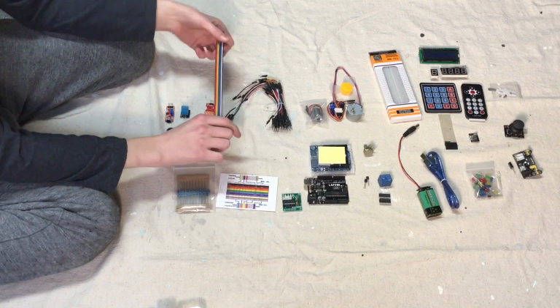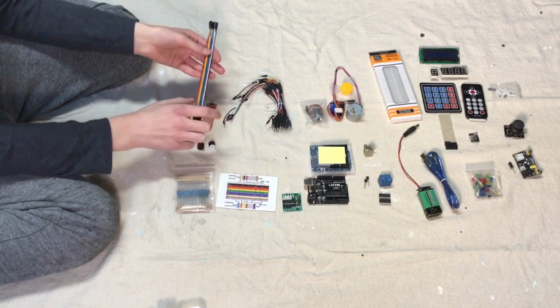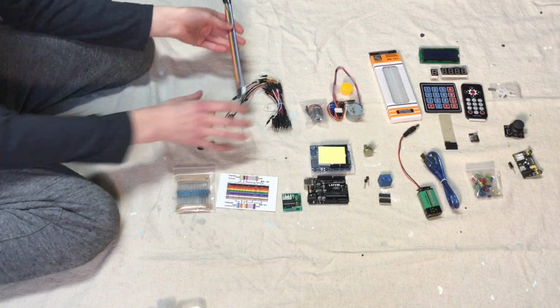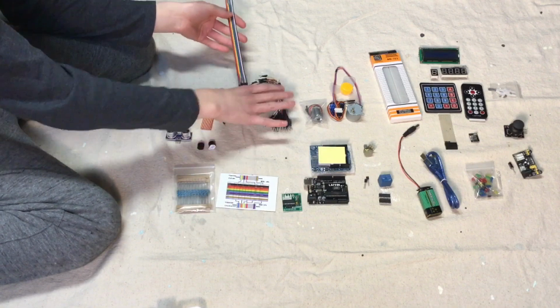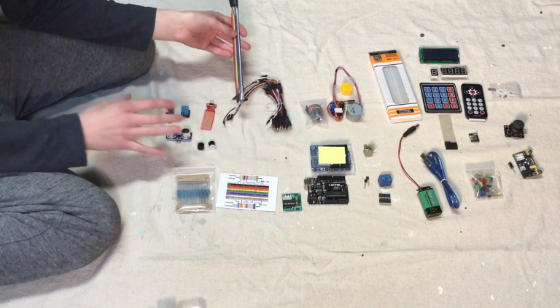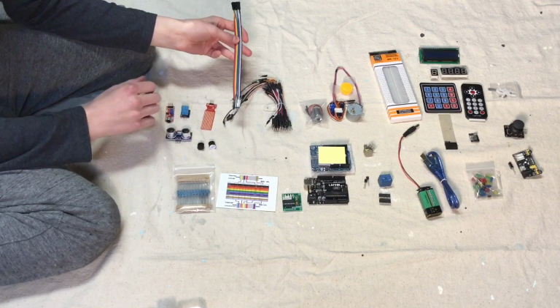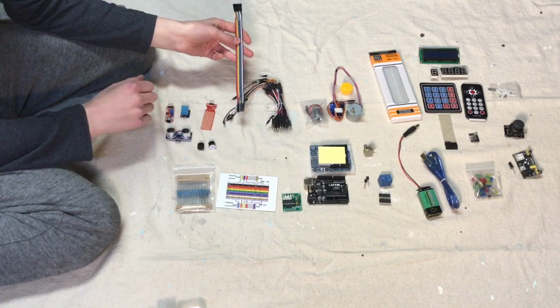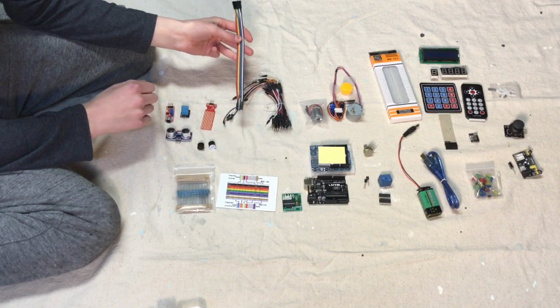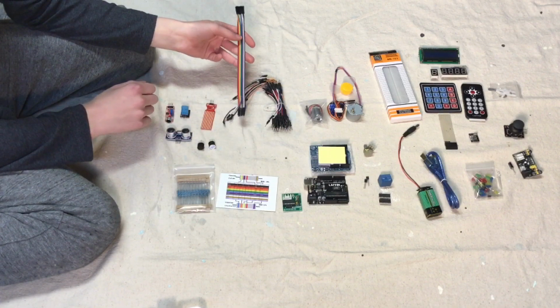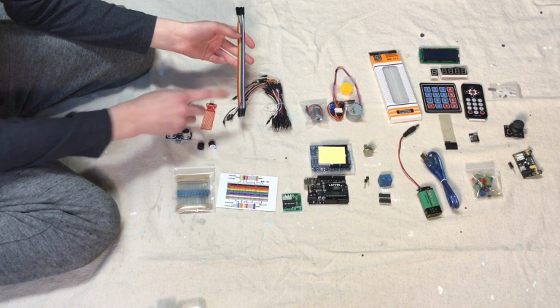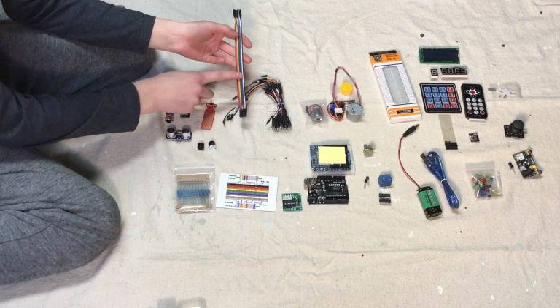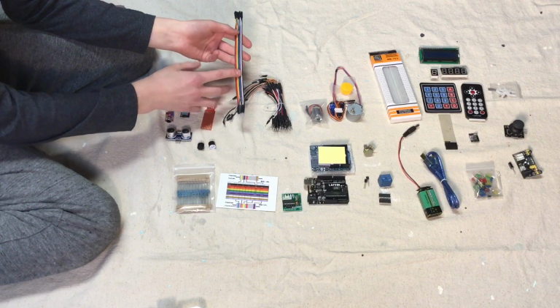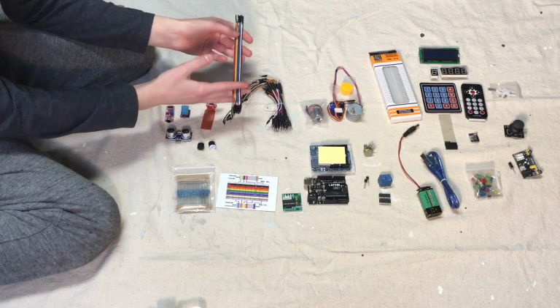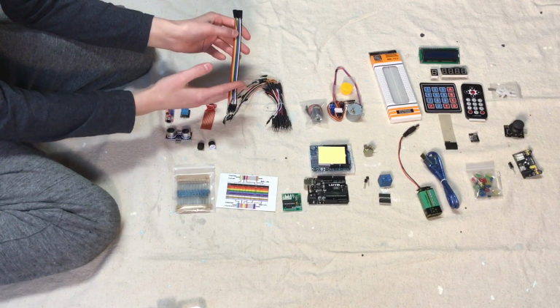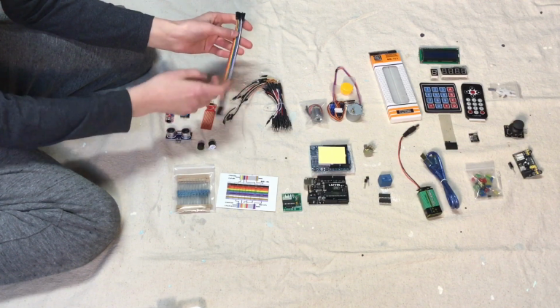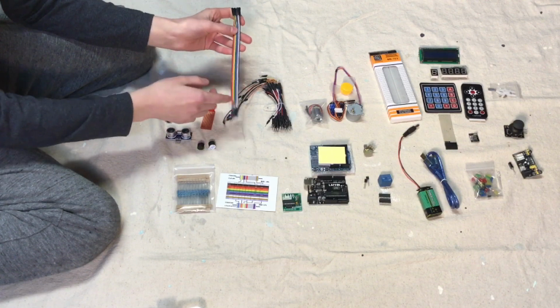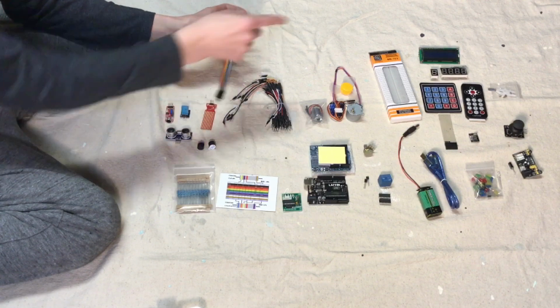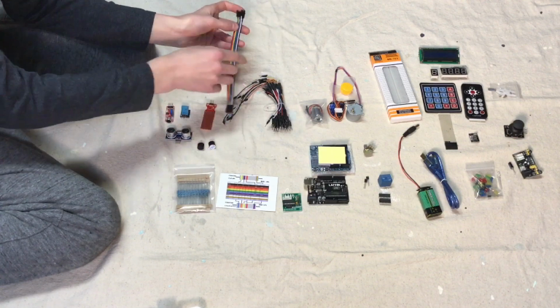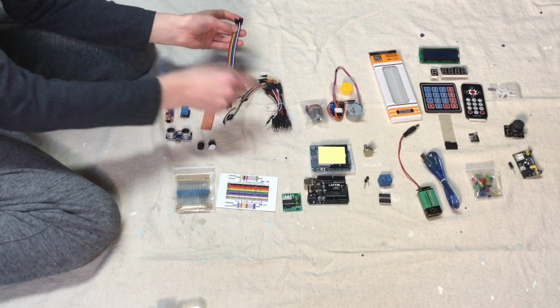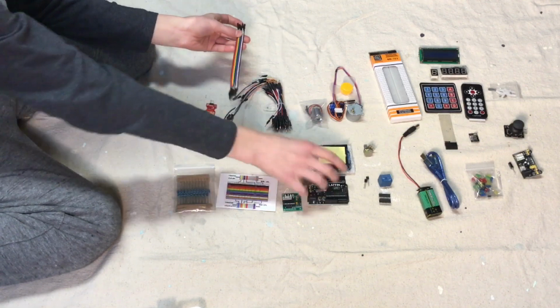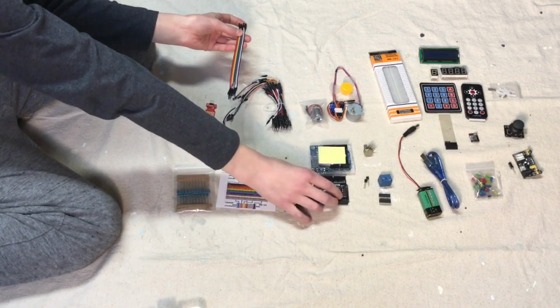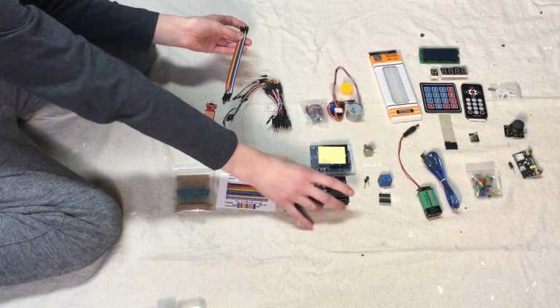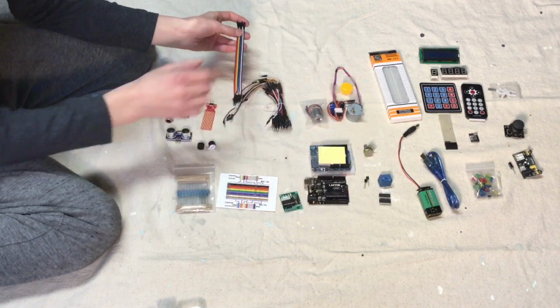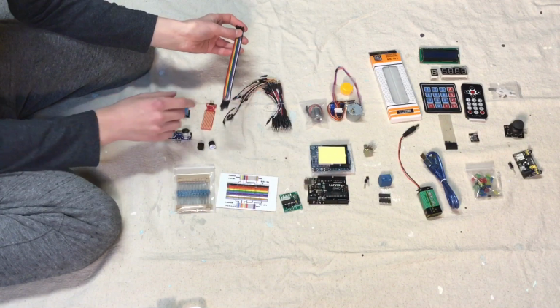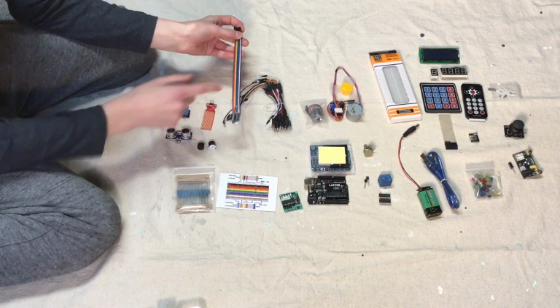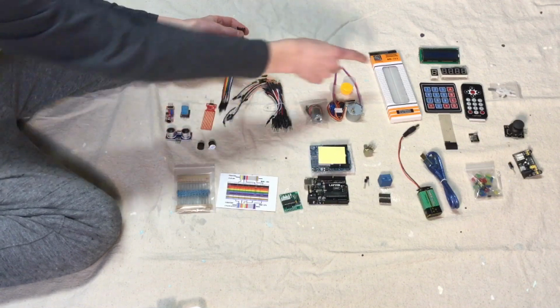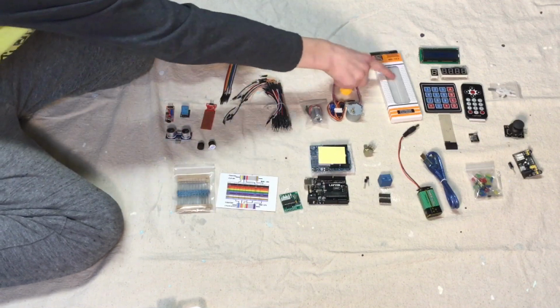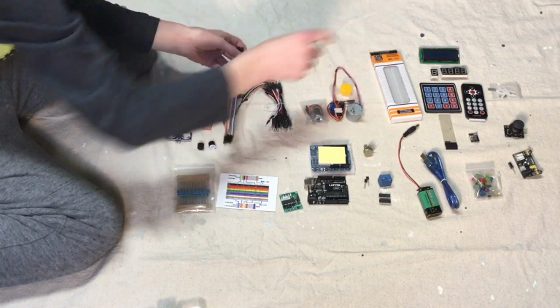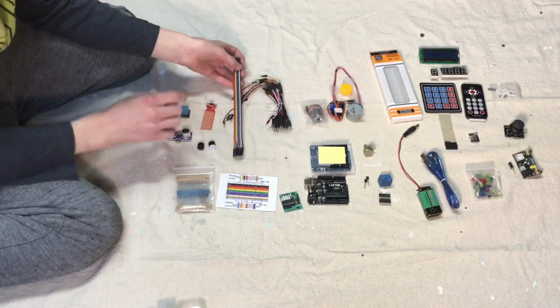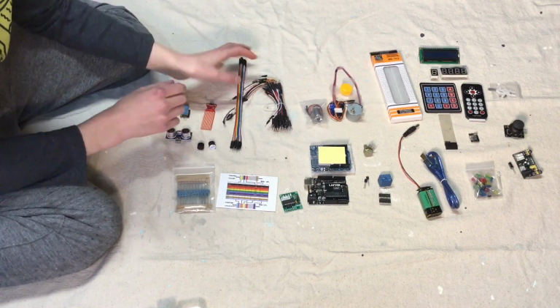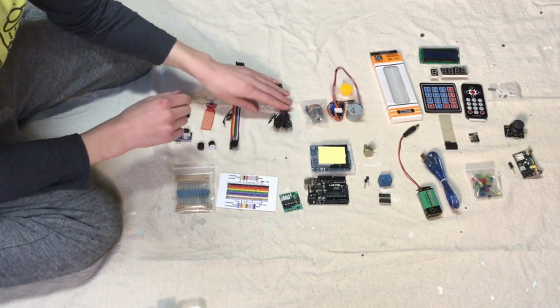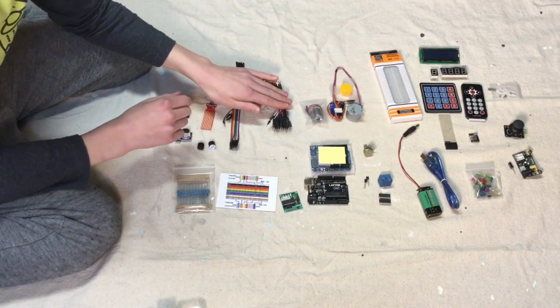Next we have all of our wires. These are pretty much just wires — you plug them into your board, your Adreno board right here, and you plug them into your breadboard. Same with these ones.